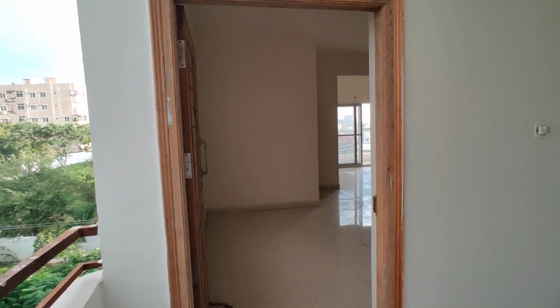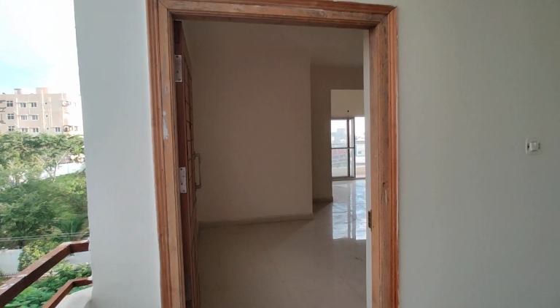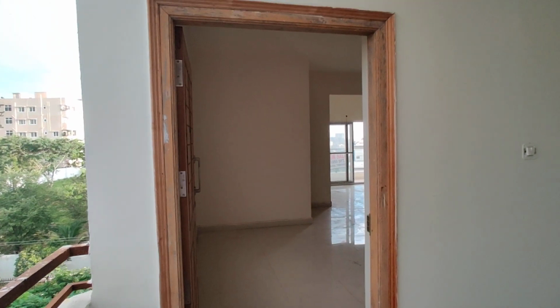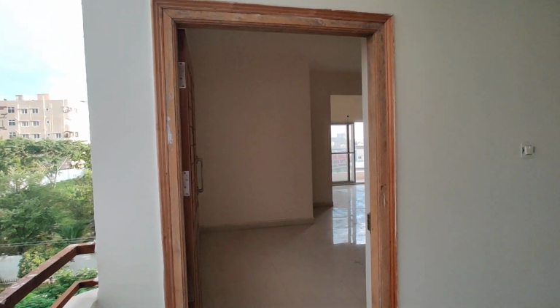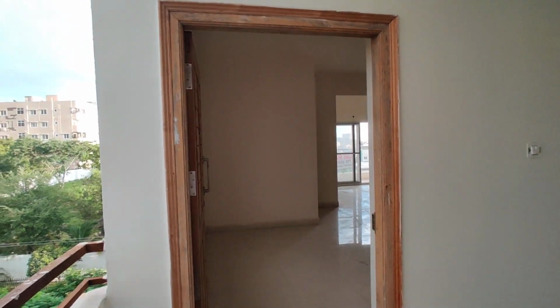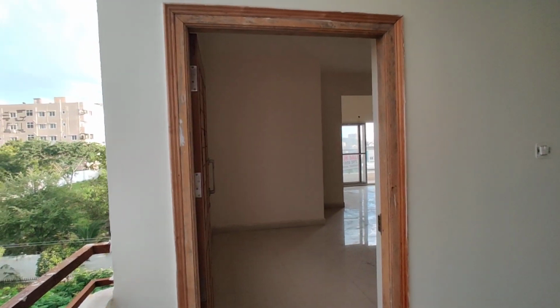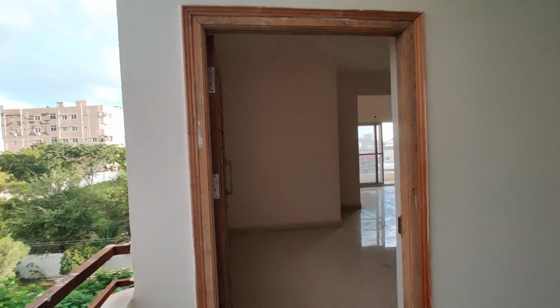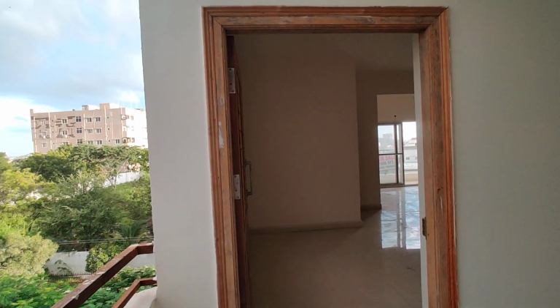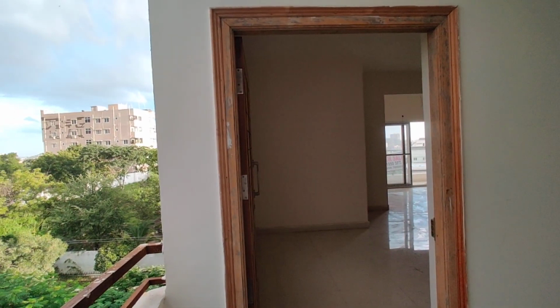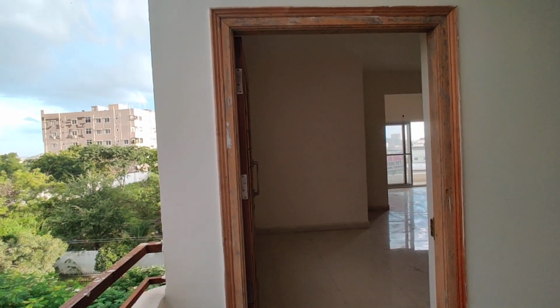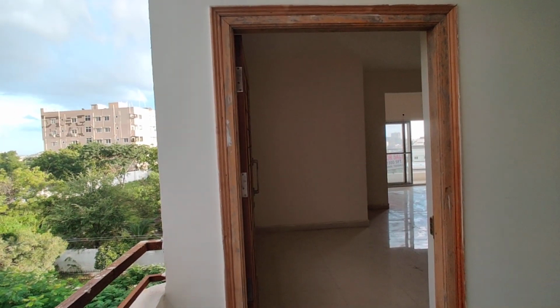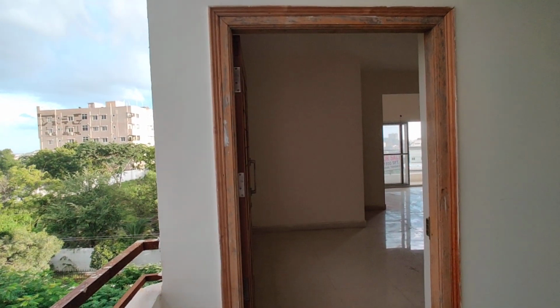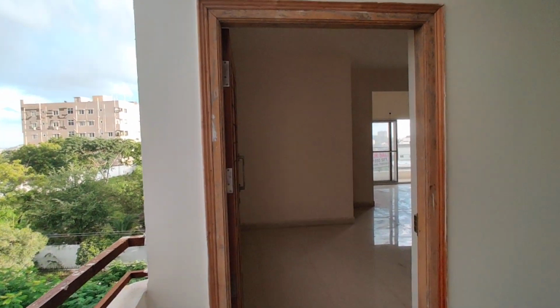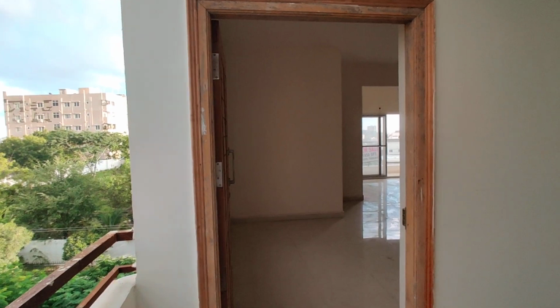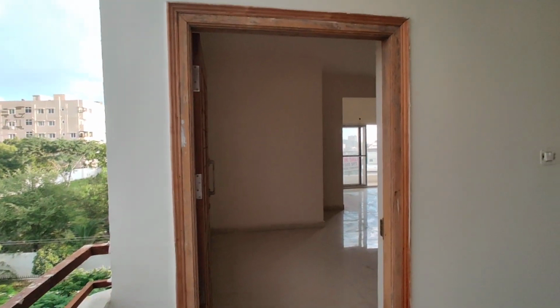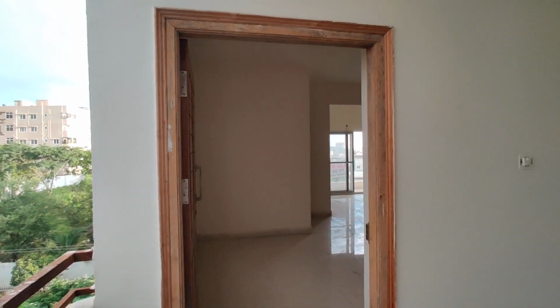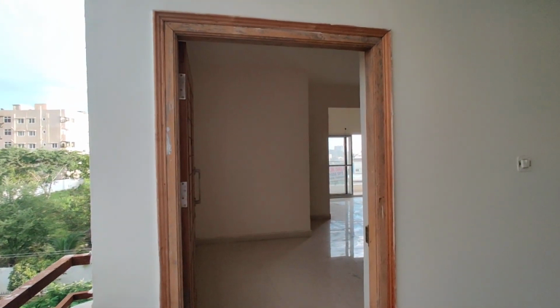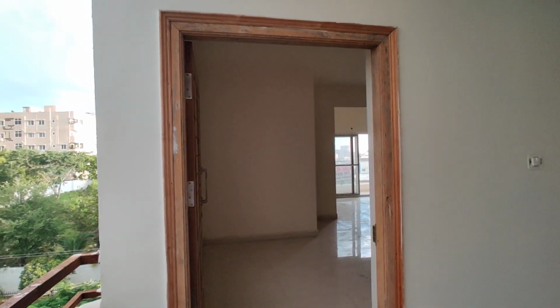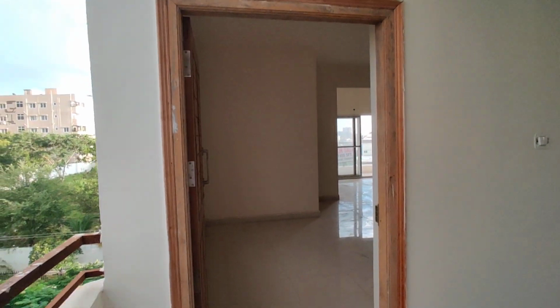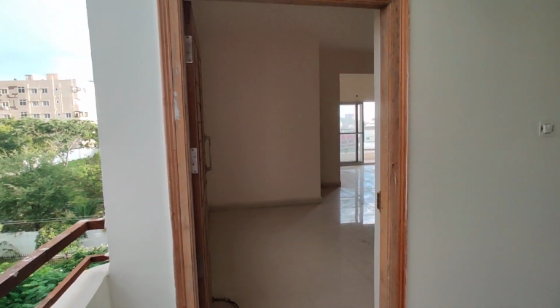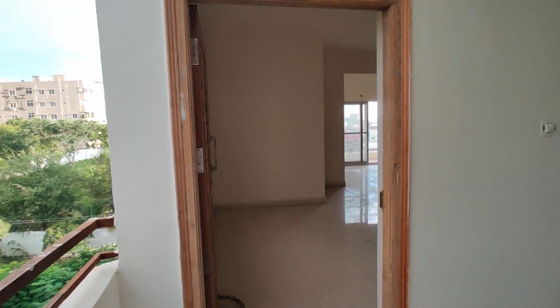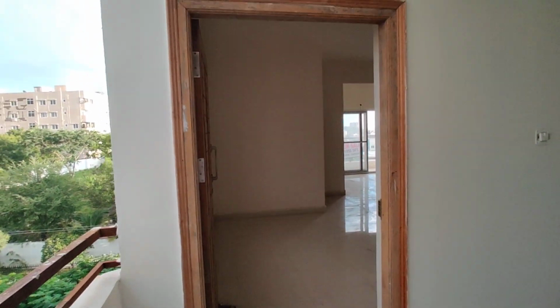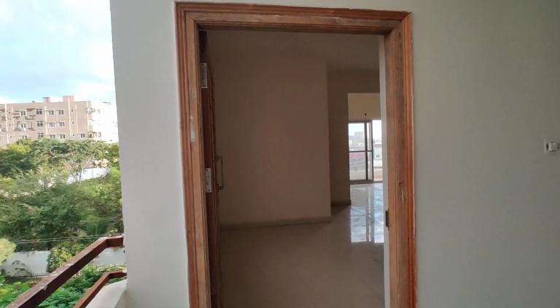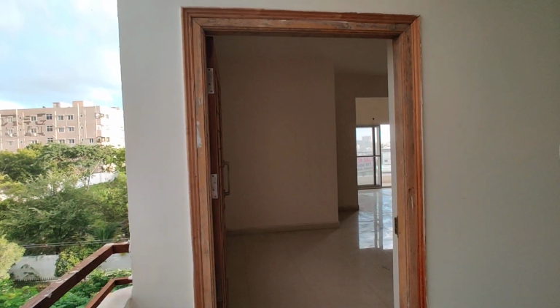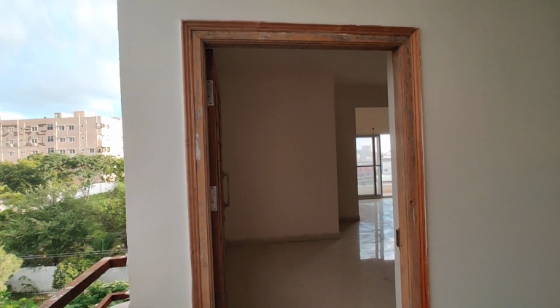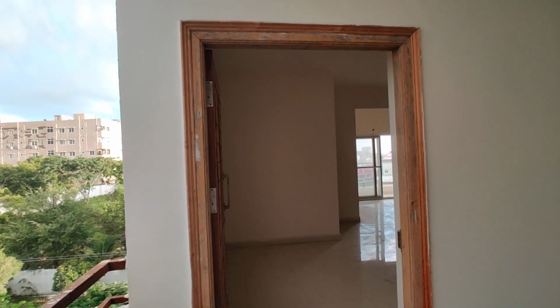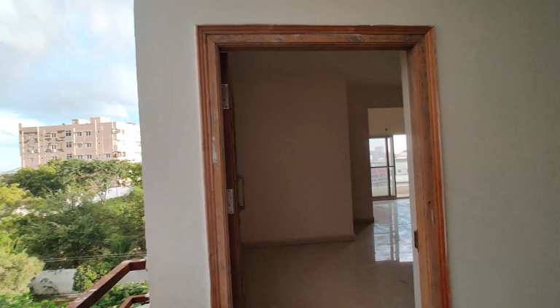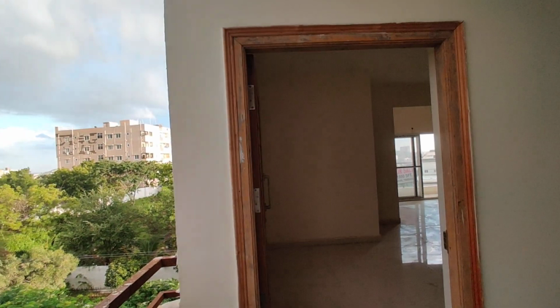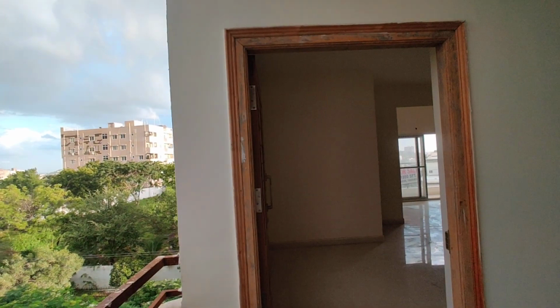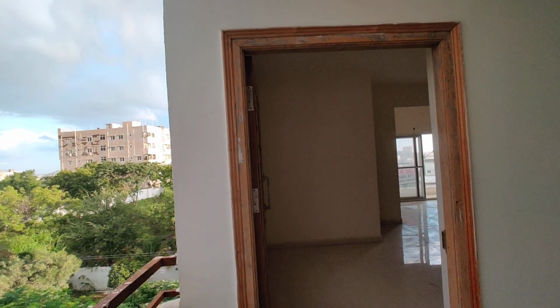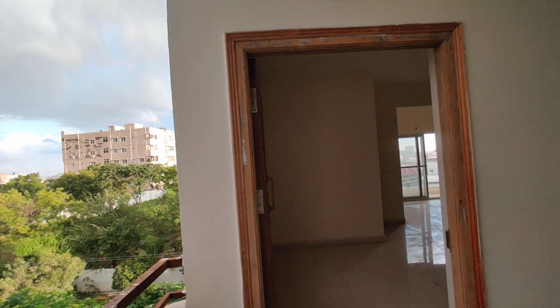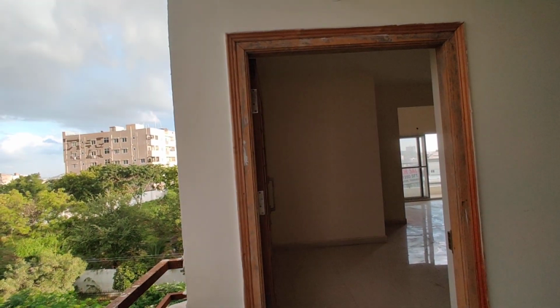Welcome to MG Global Properties. Today we are in Dollars Hills location, Hyderabad. Here we are having a 3BHK flat for sale in this property. The size of the 3BHK is 1950 SFT. The area here is very great.